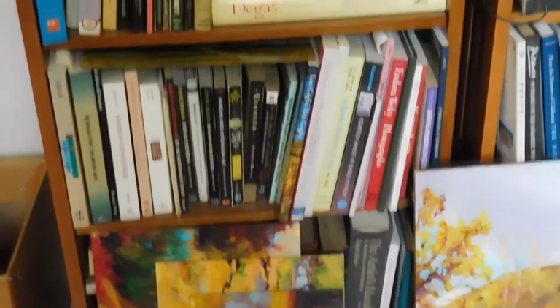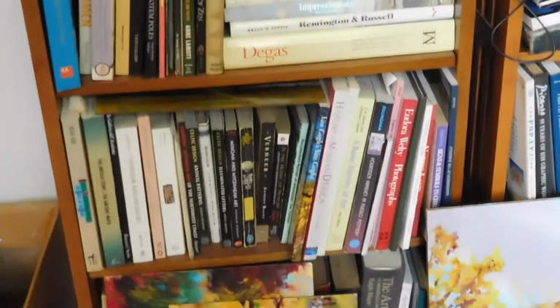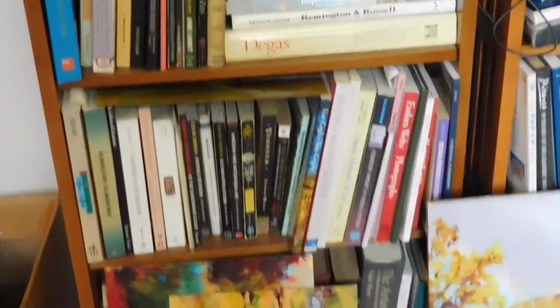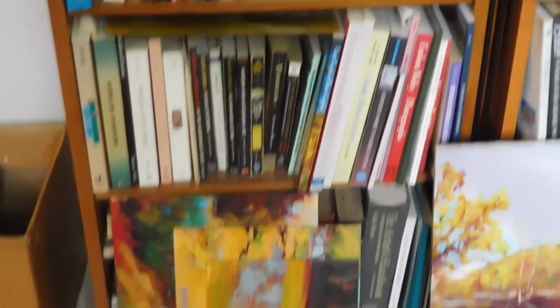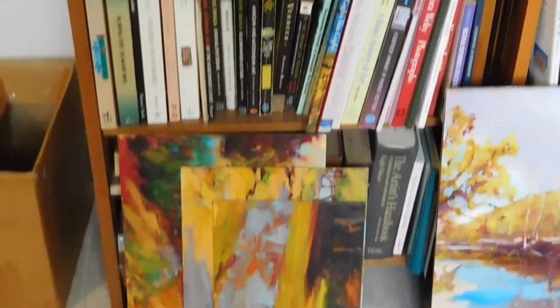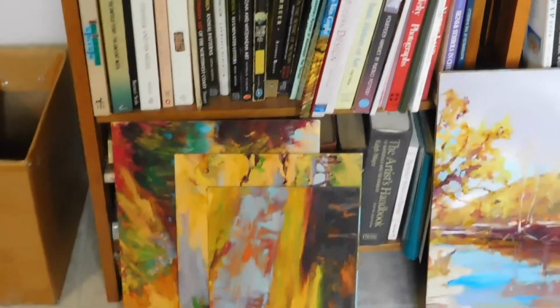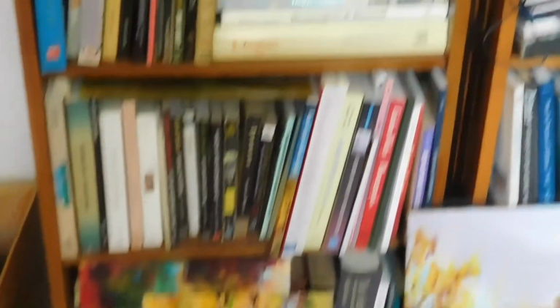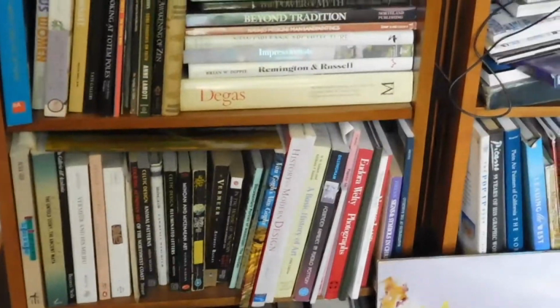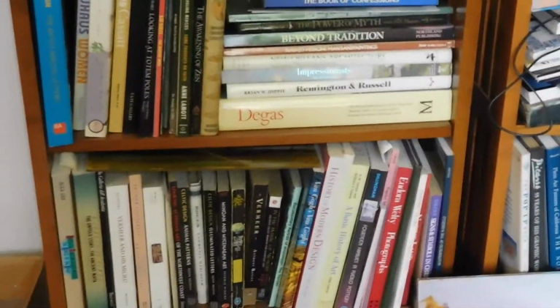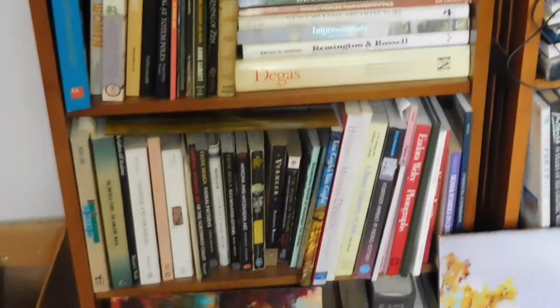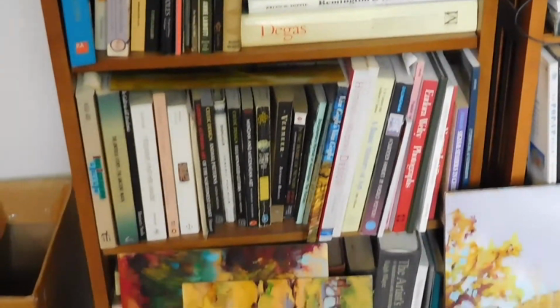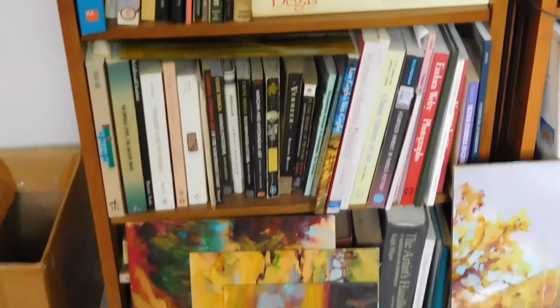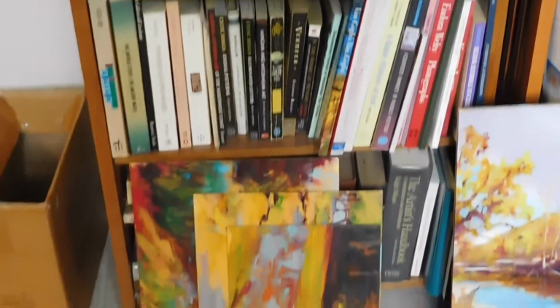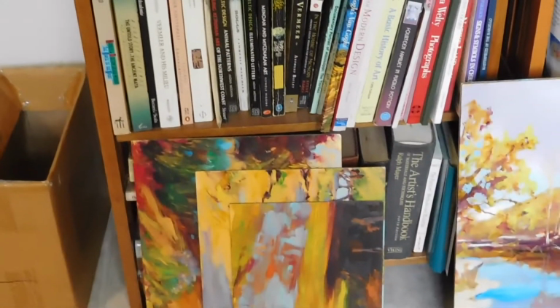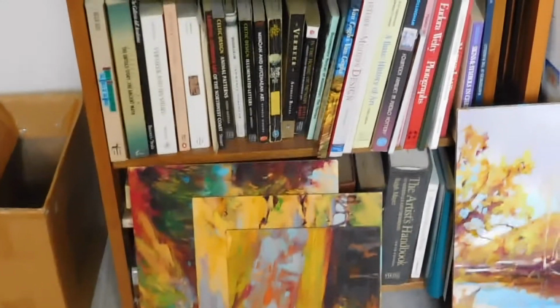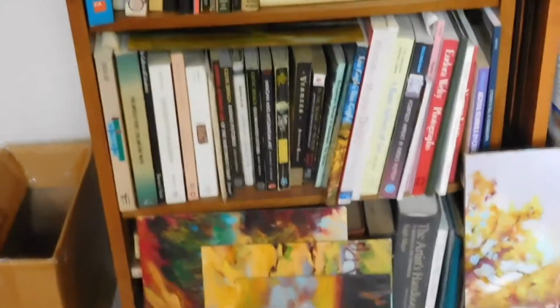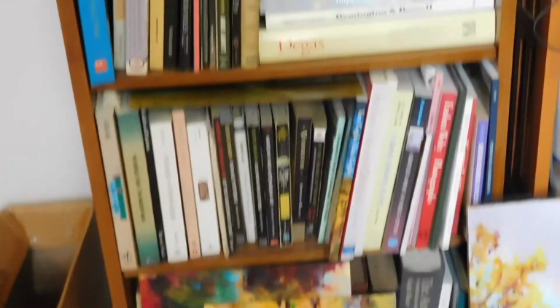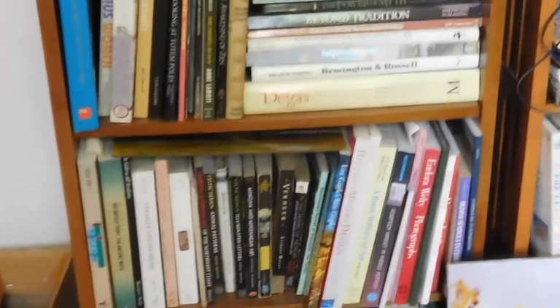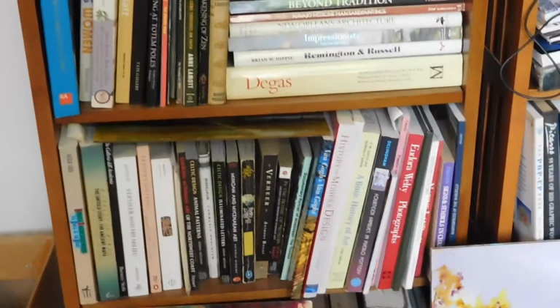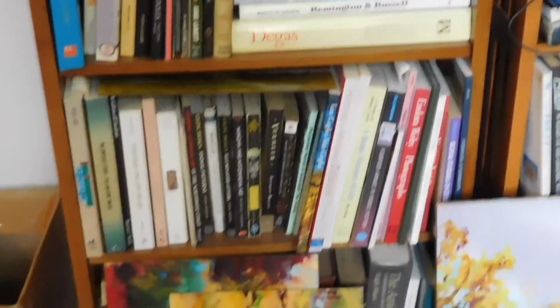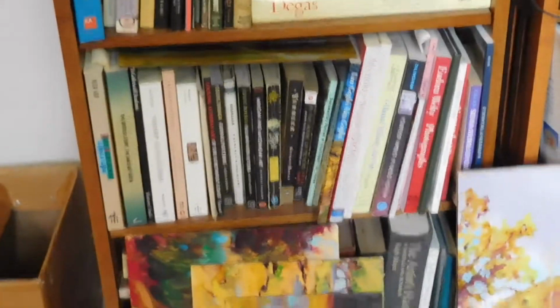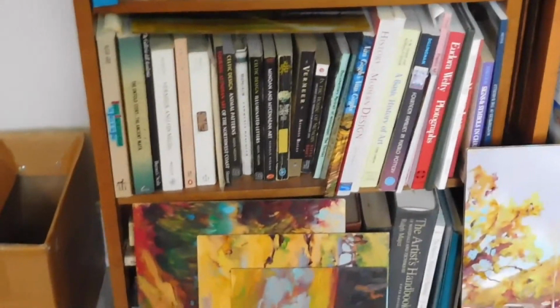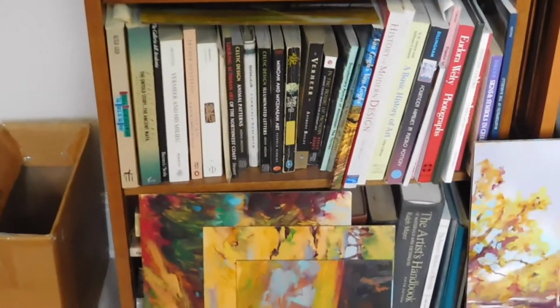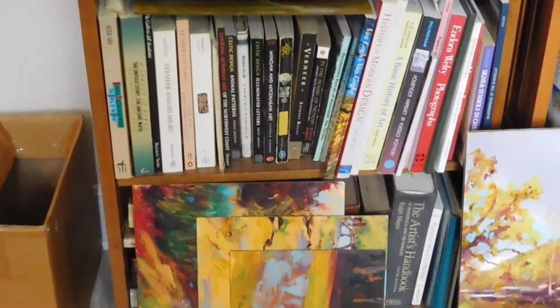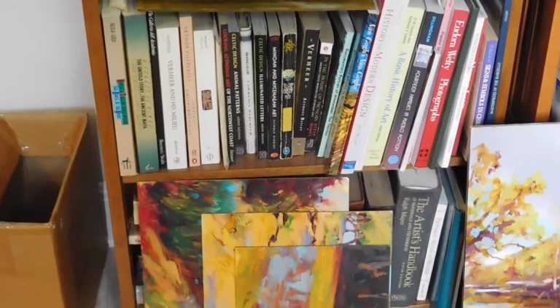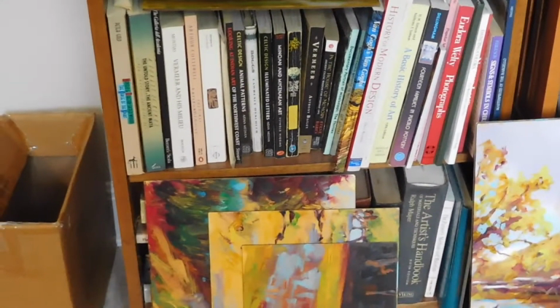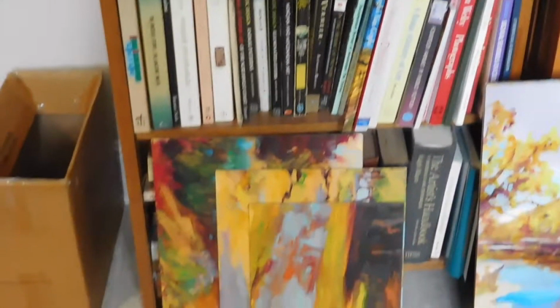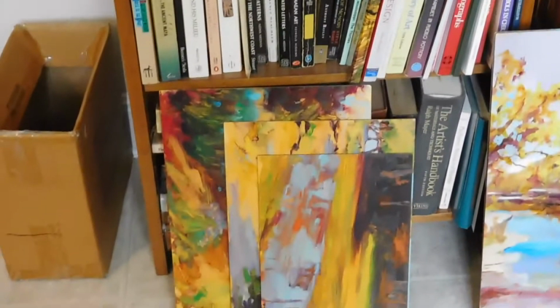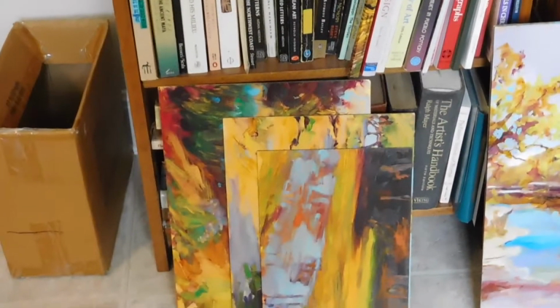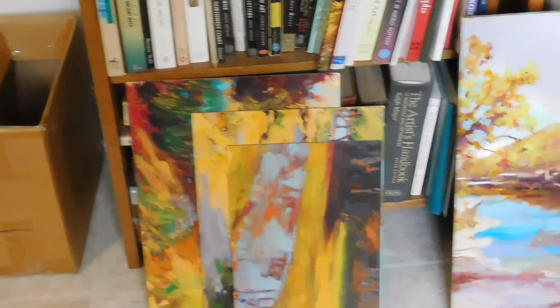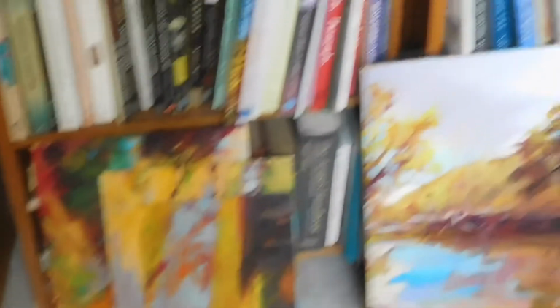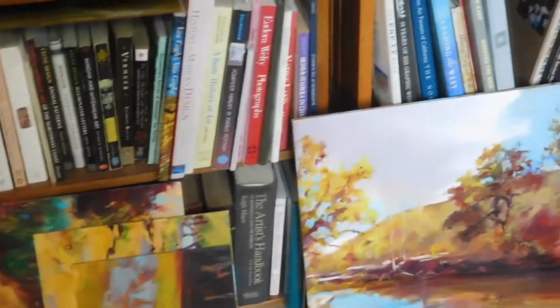And then lots of books. When I taught art at Jones Junior College in Mississippi, I collected books and did a lot of reading, of course, which was part of my job and part of what I was able to do for my students.